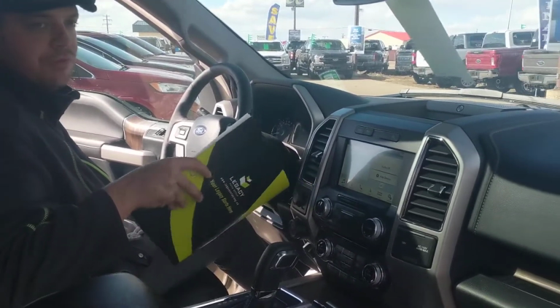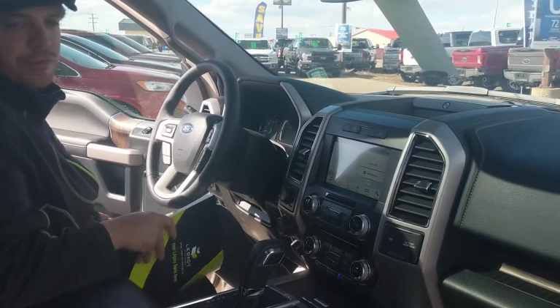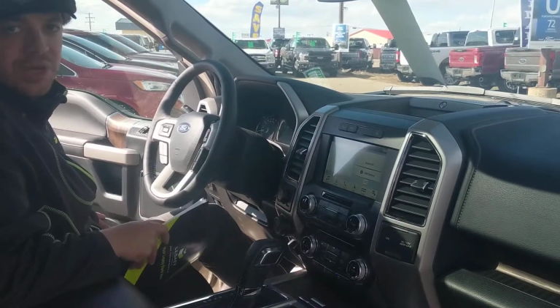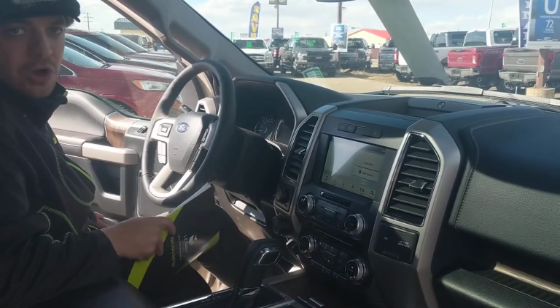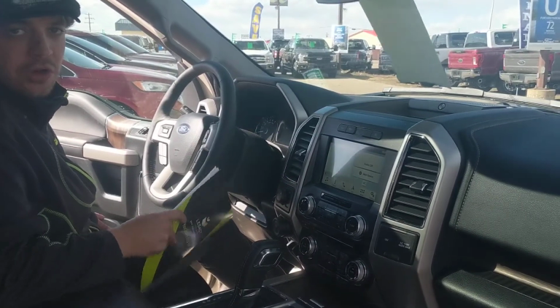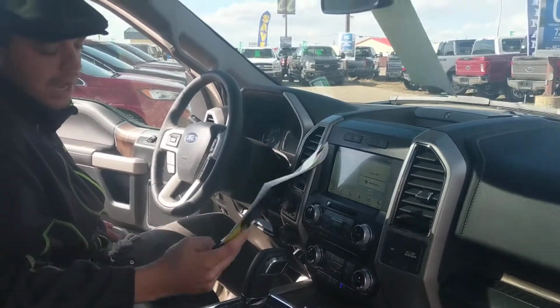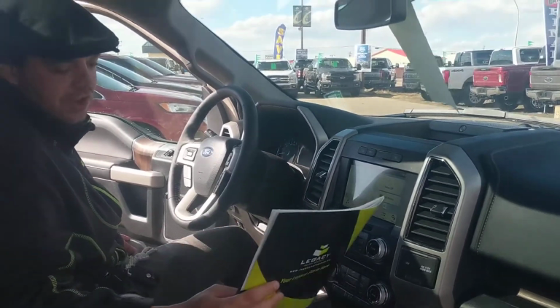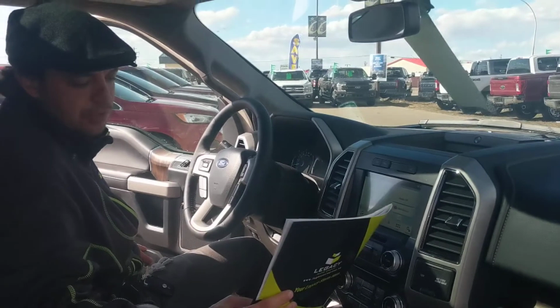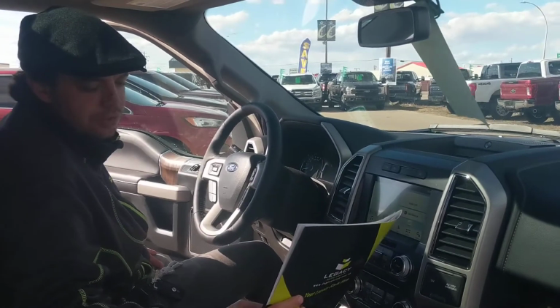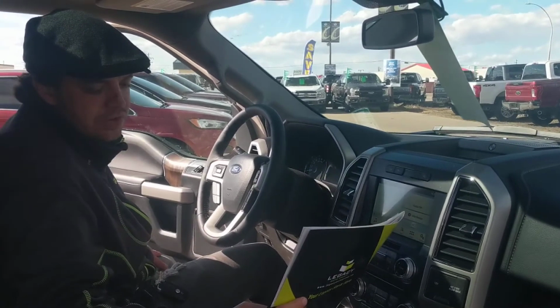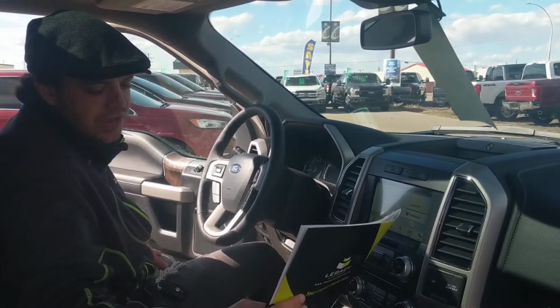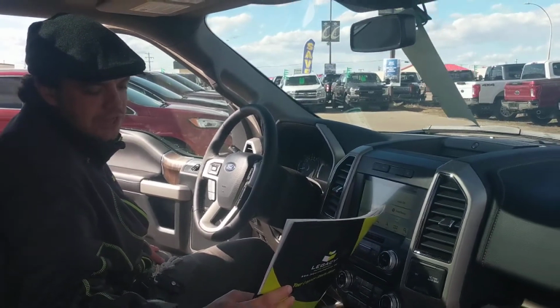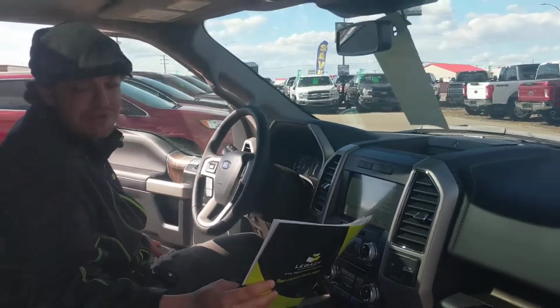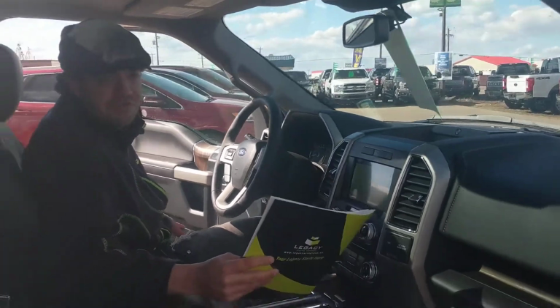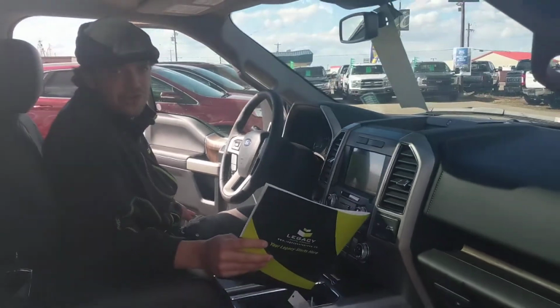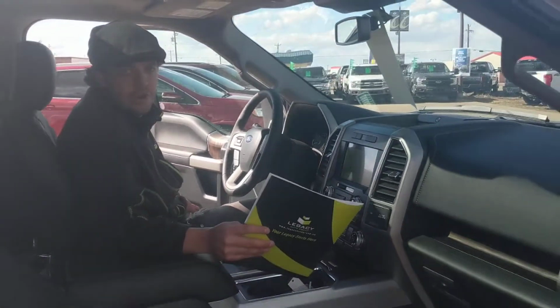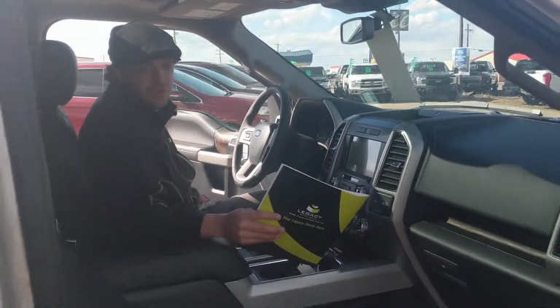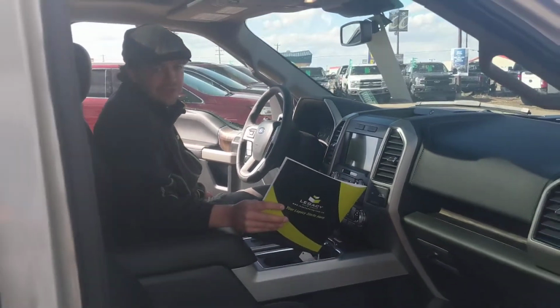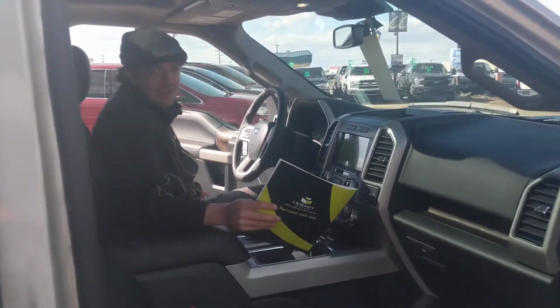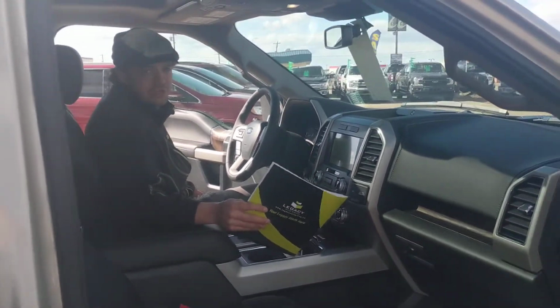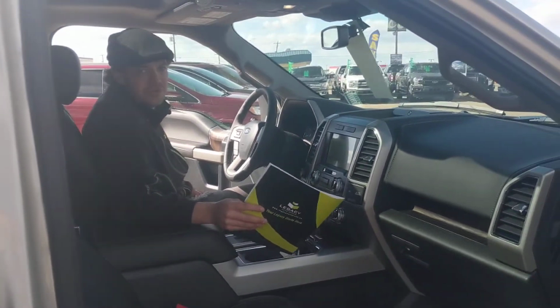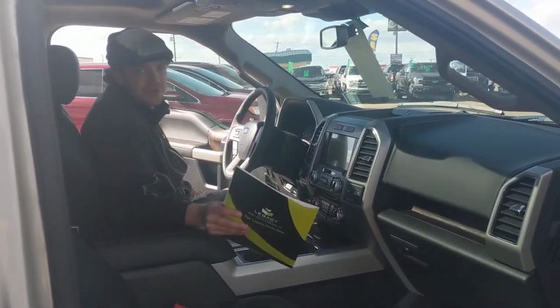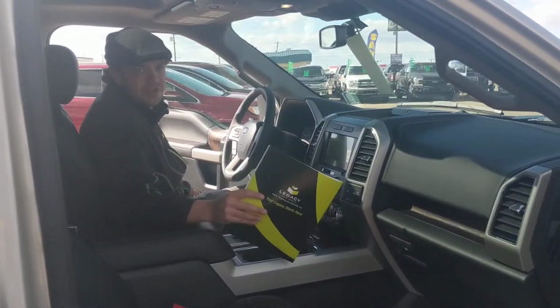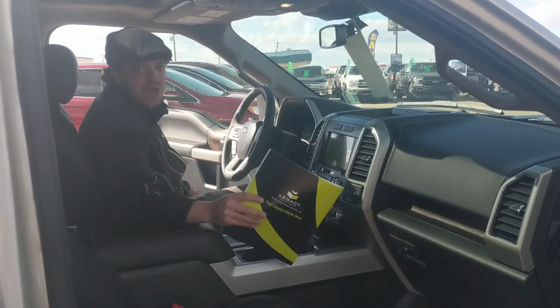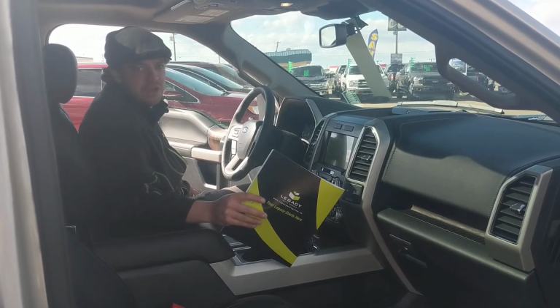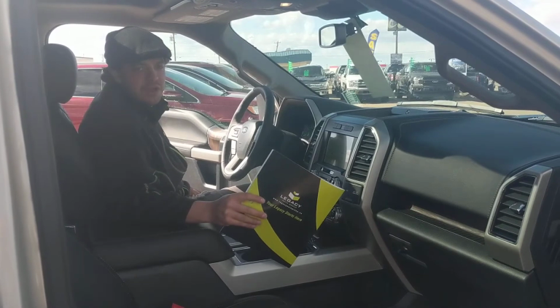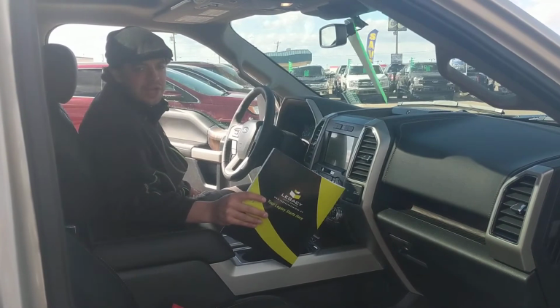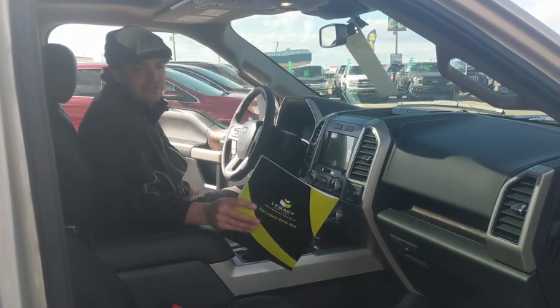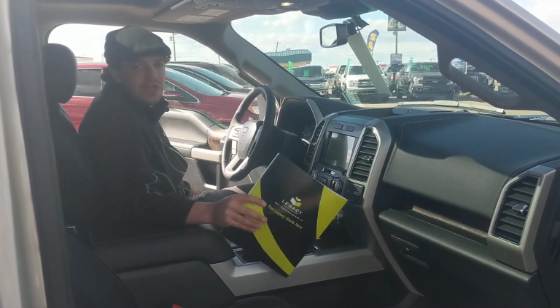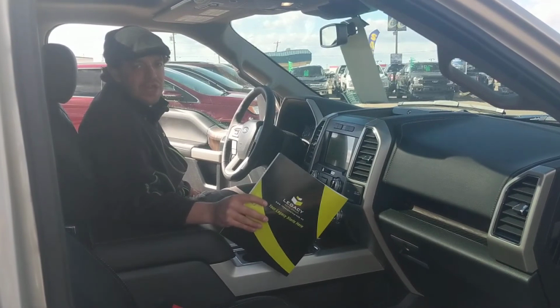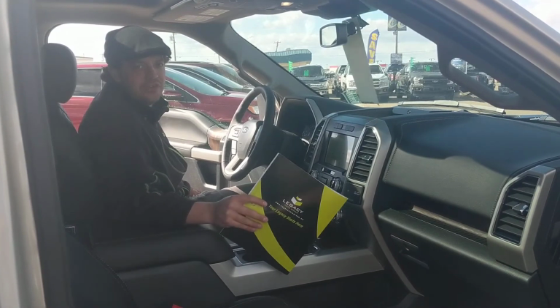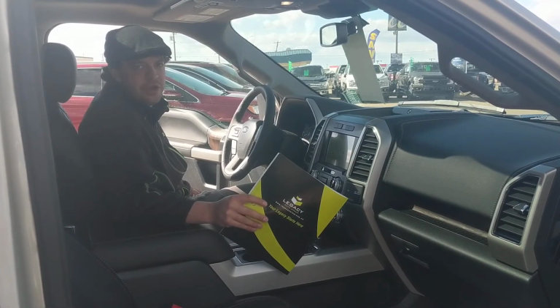Feel free to give us a call at 403-783-5501 or direct message us on Facebook today to book your test drive. Legacy Ford — let your legacy start here.